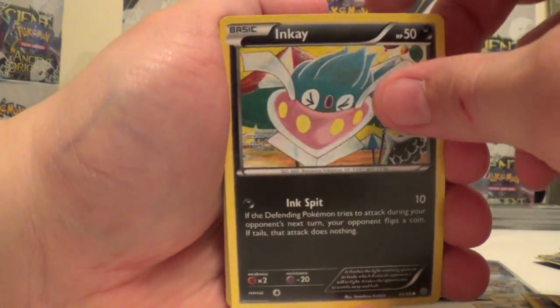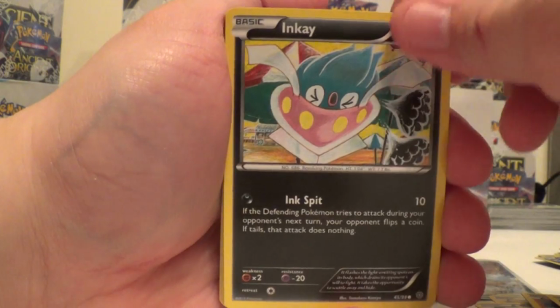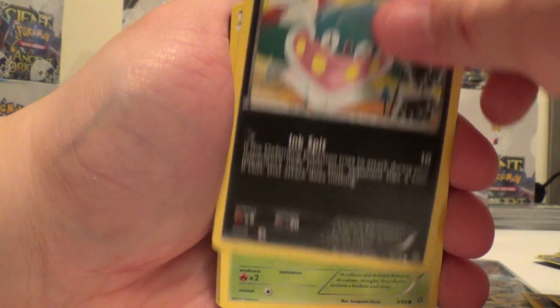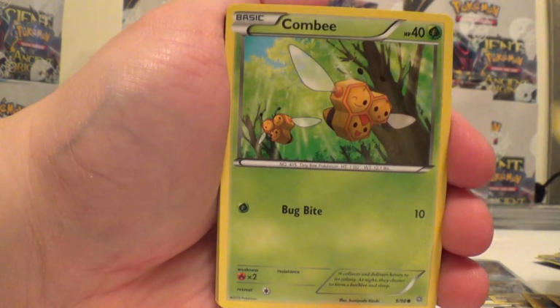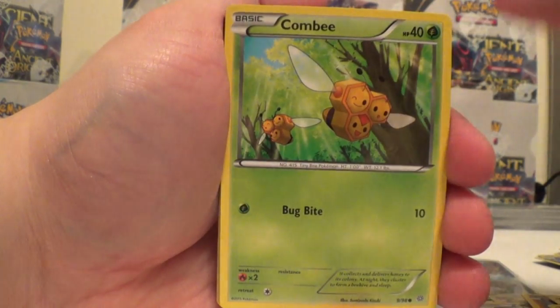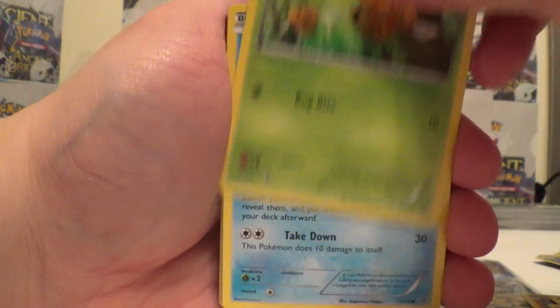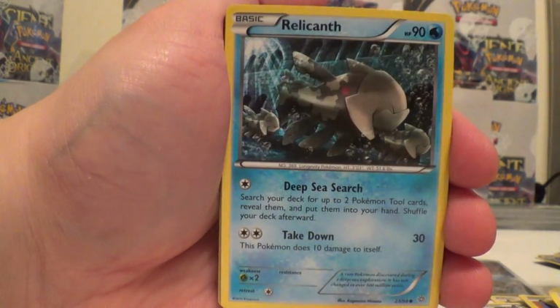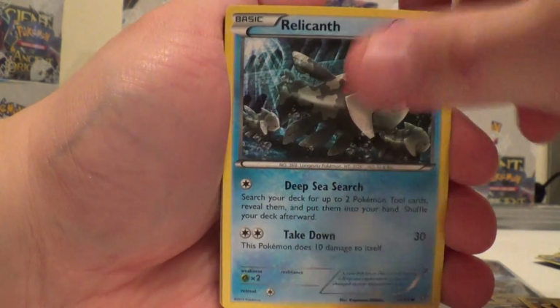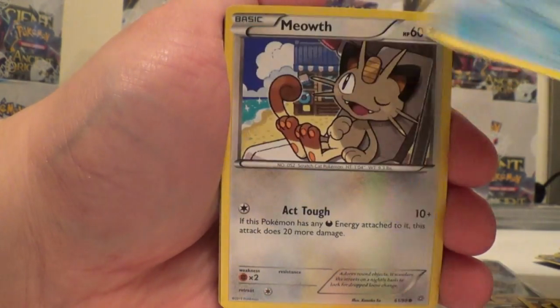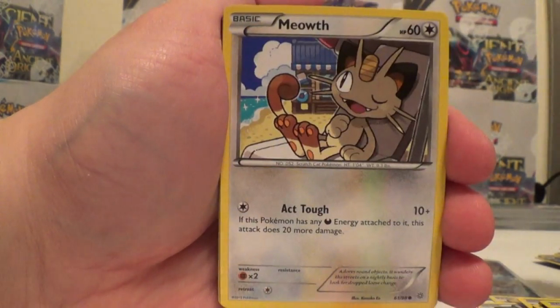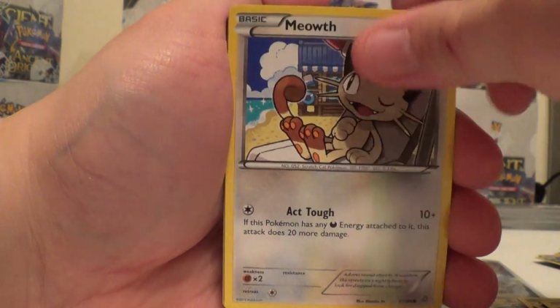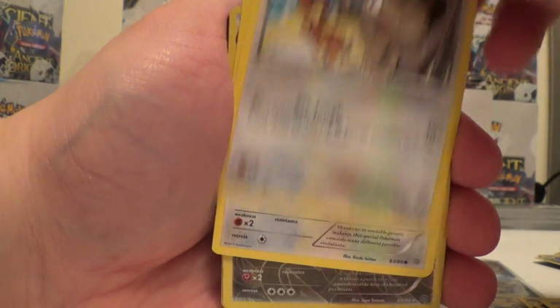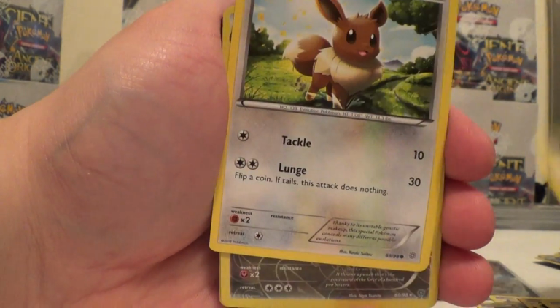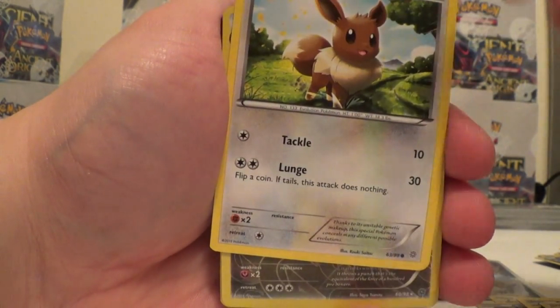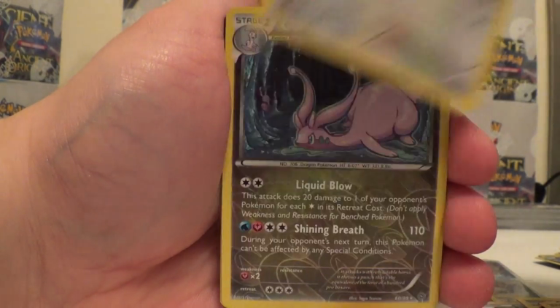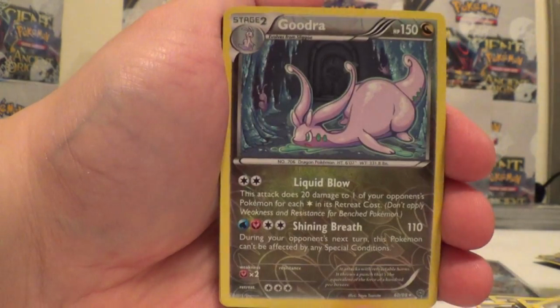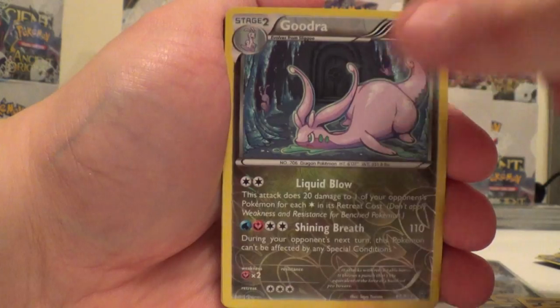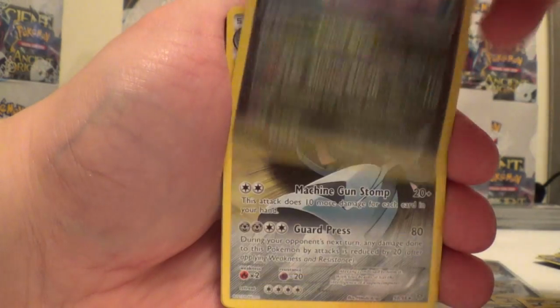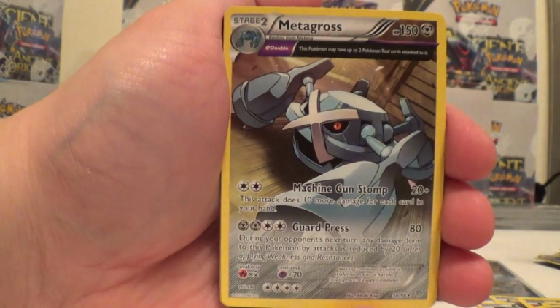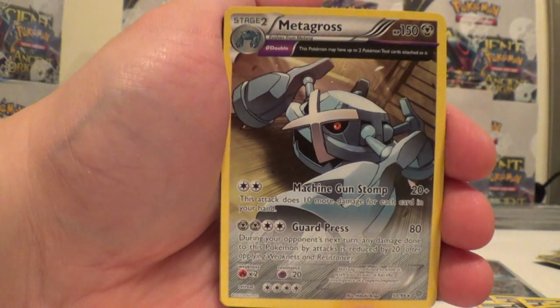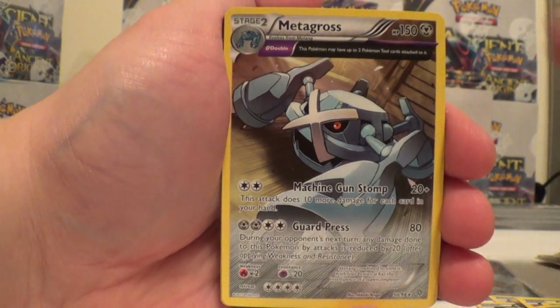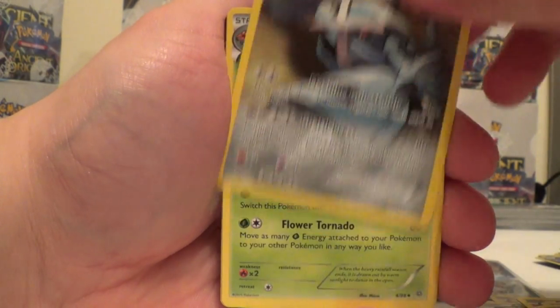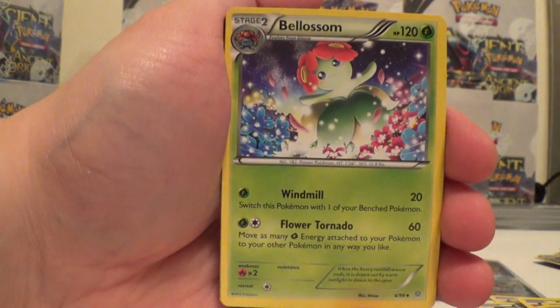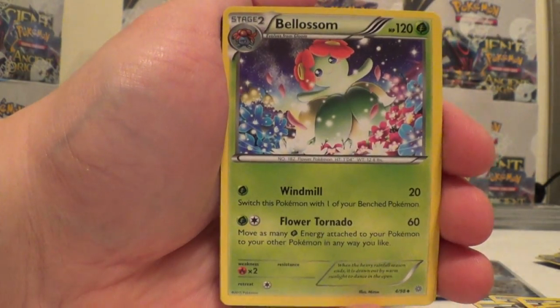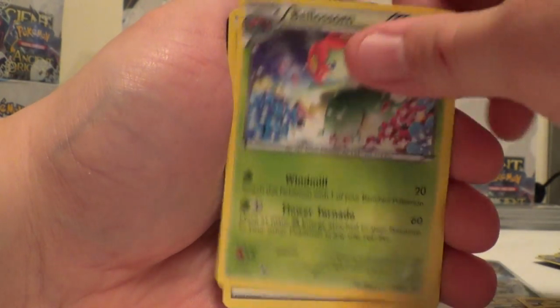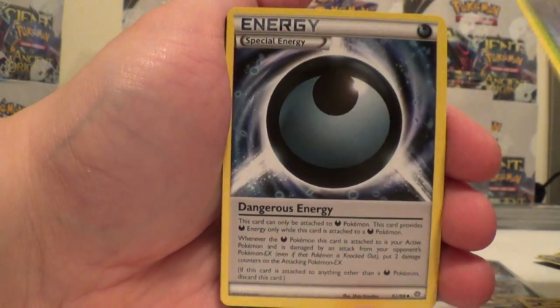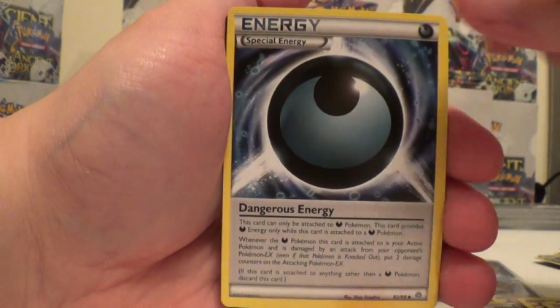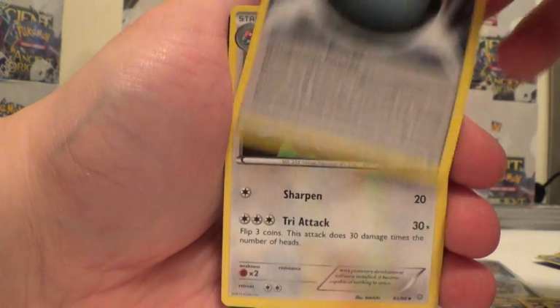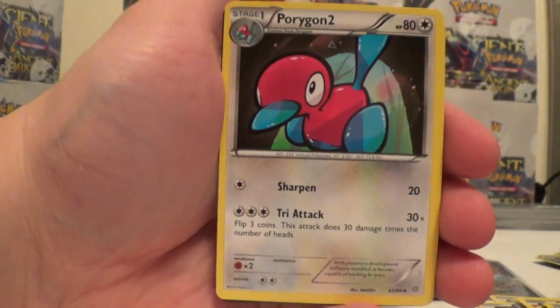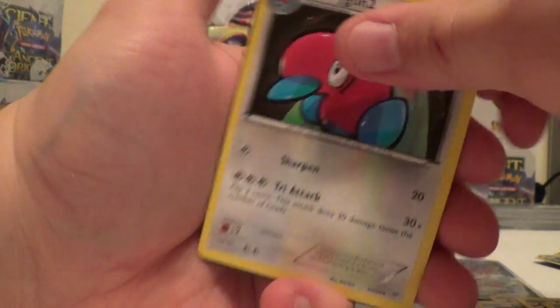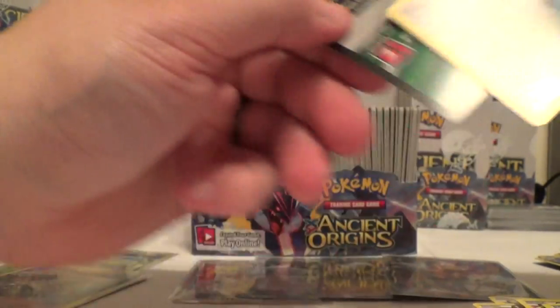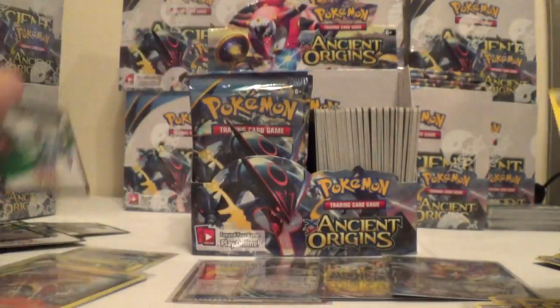Inkay, Combi, Relicanth, Meowth, Eevee, Reverse Goodra, and Metagross. Florges, Dangerous Energy, Porygon 2.